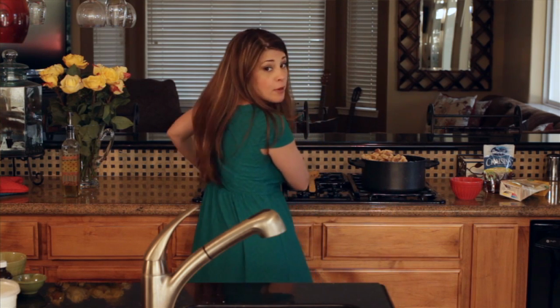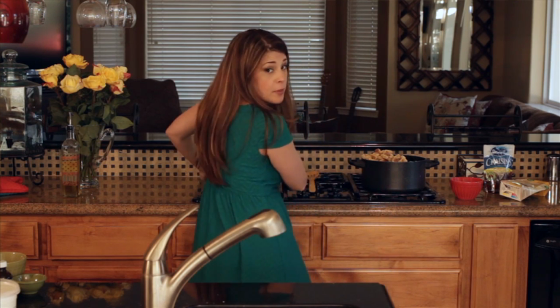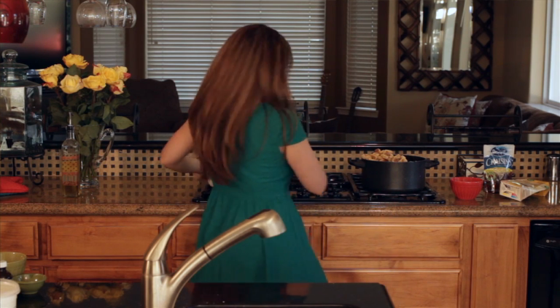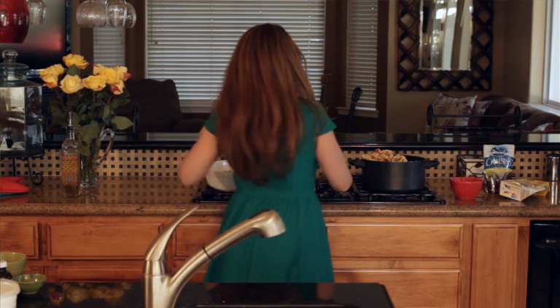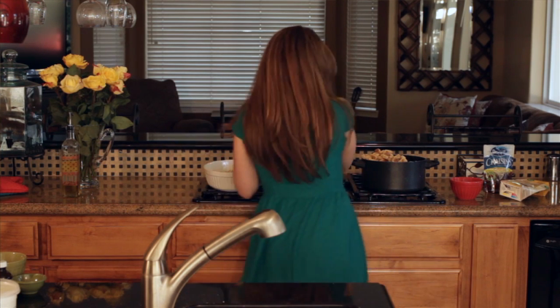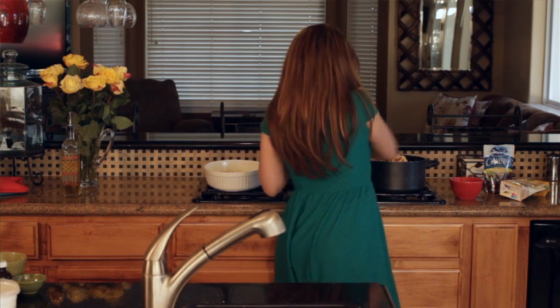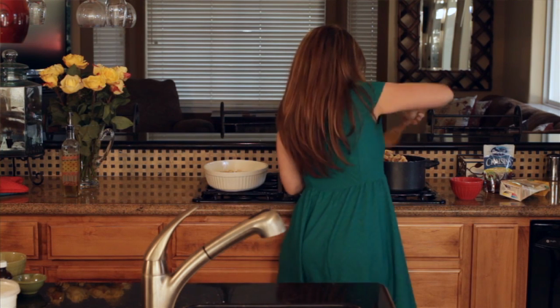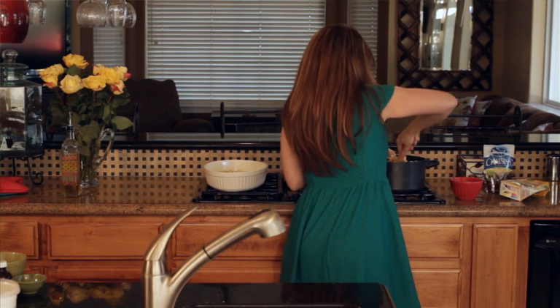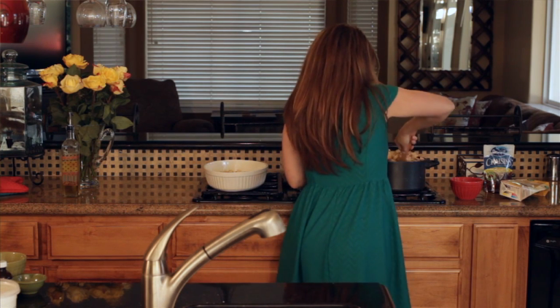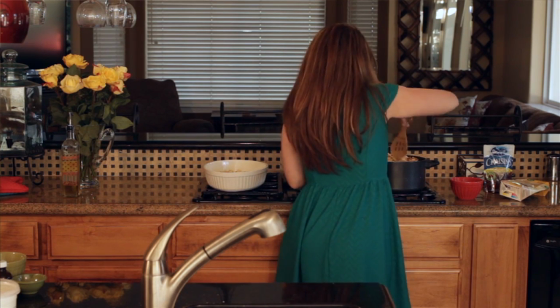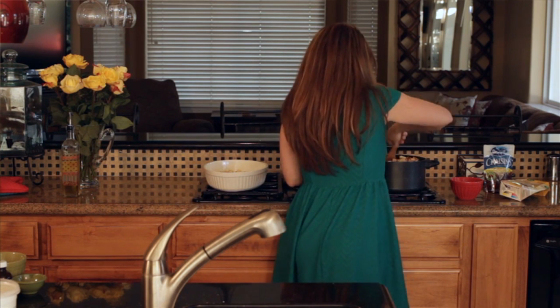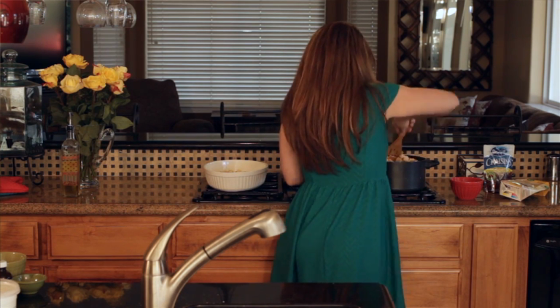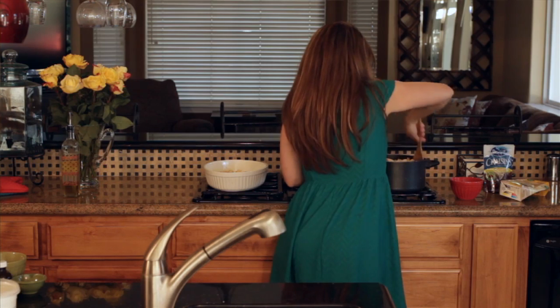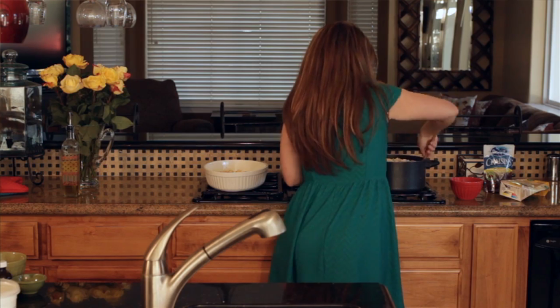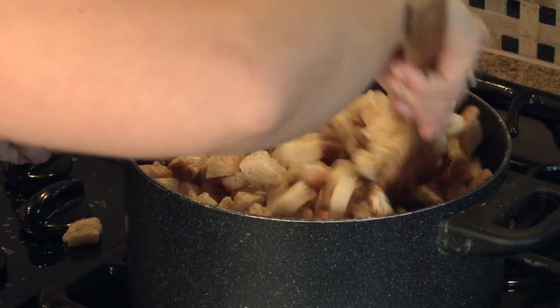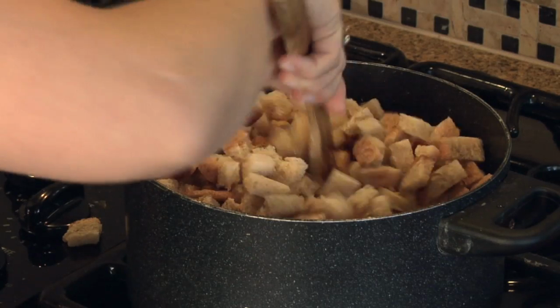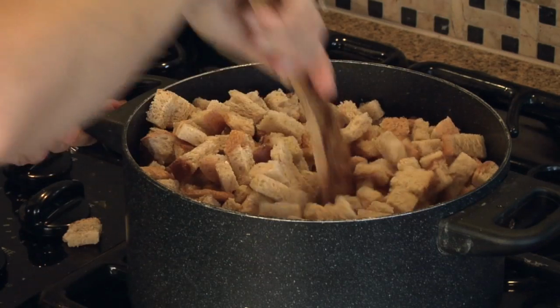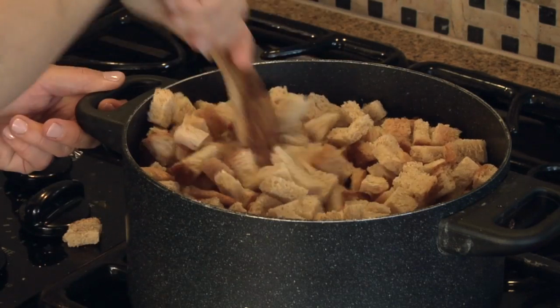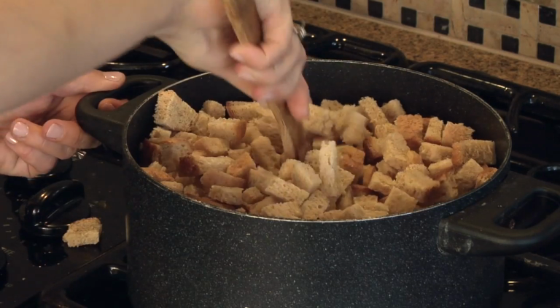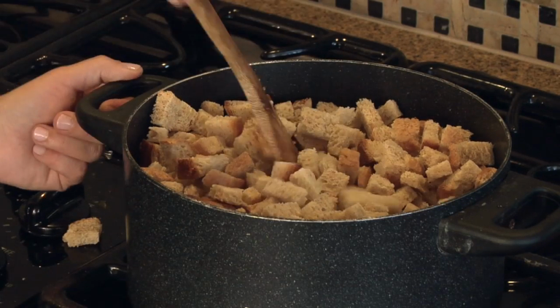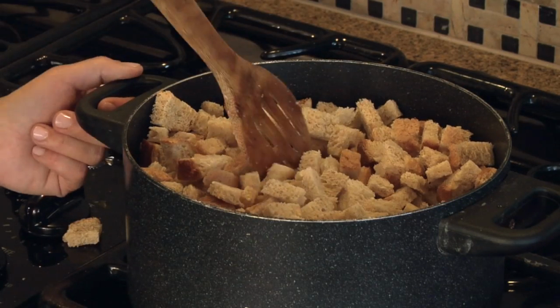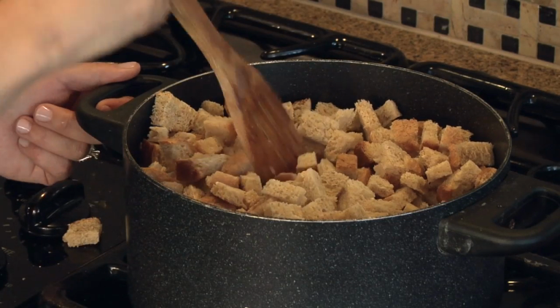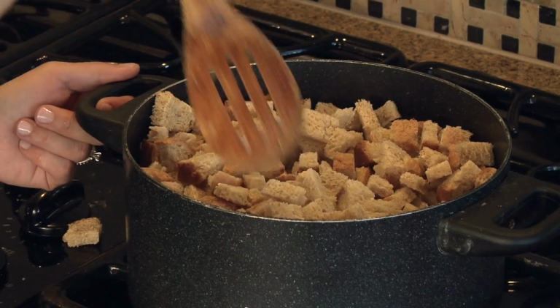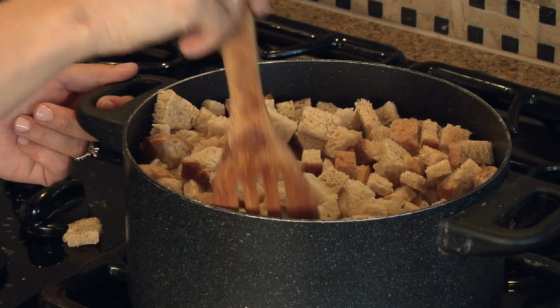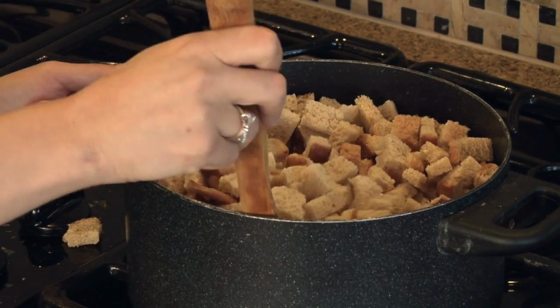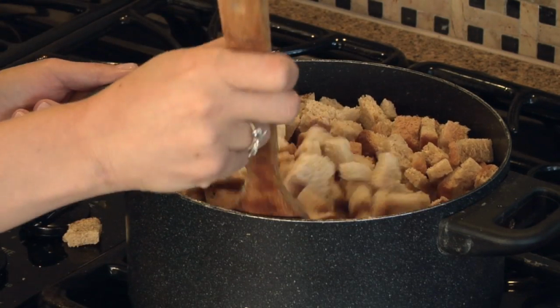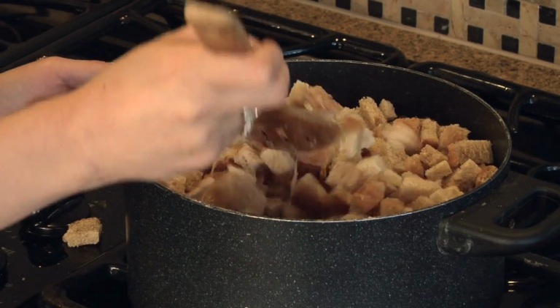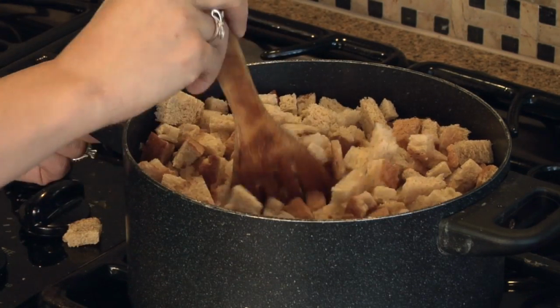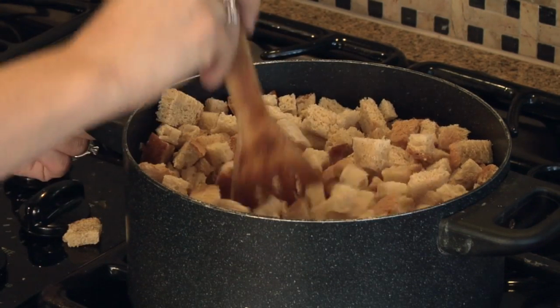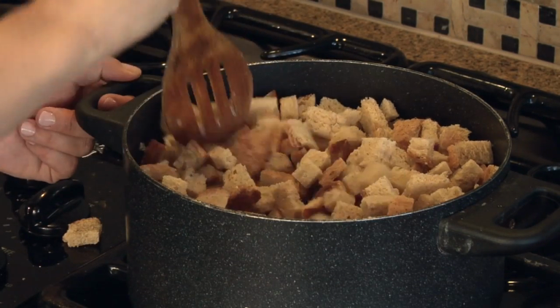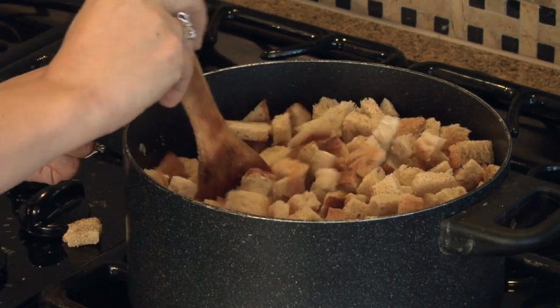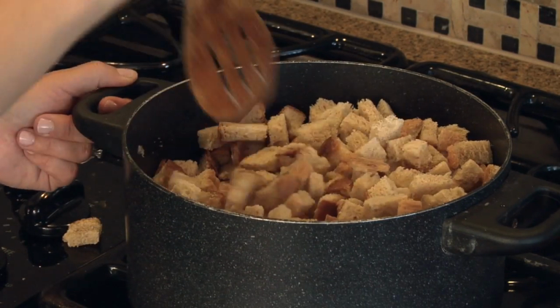As you push the bread around it's going to start soaking up all of the liquids.